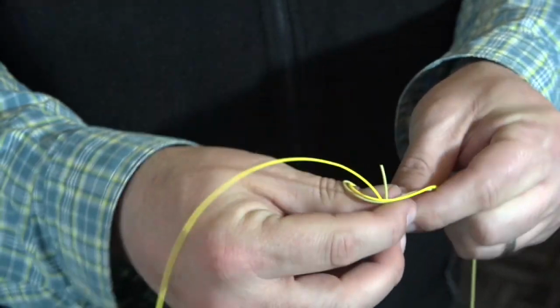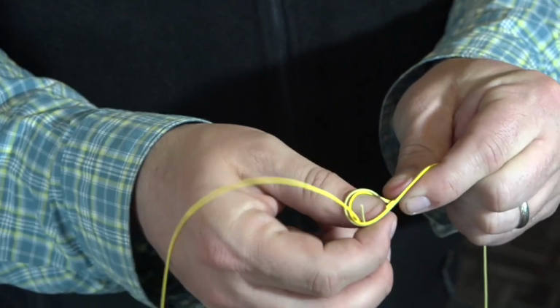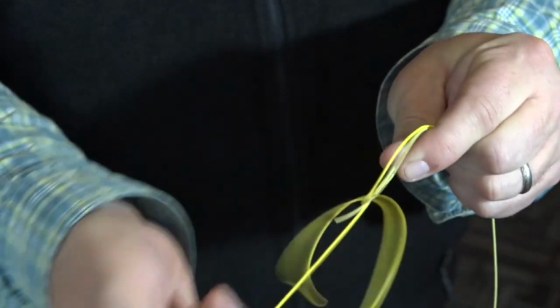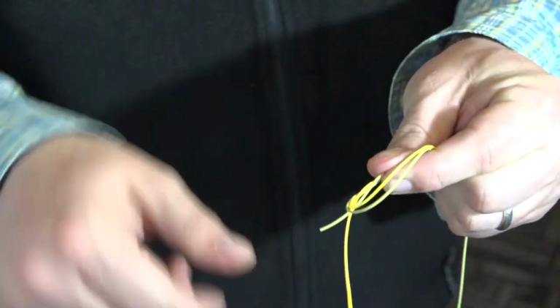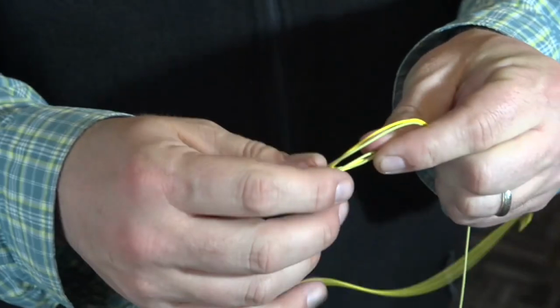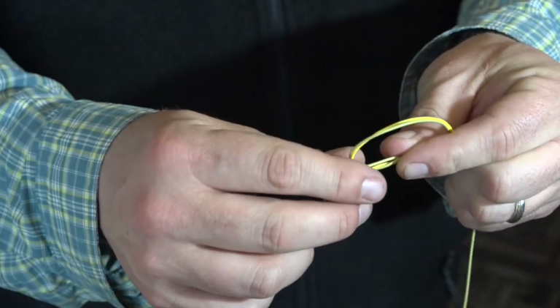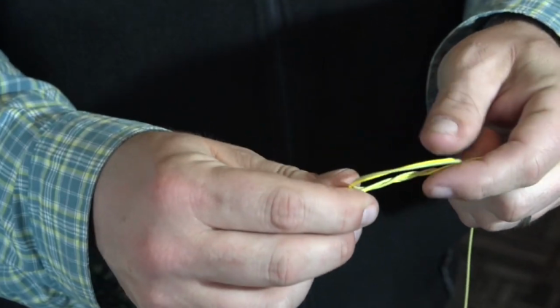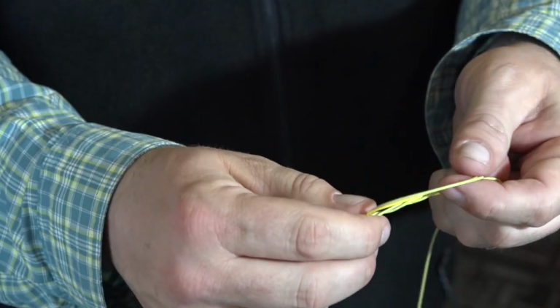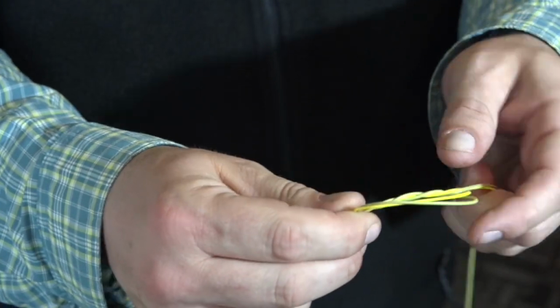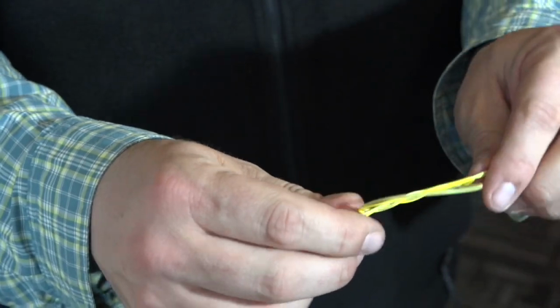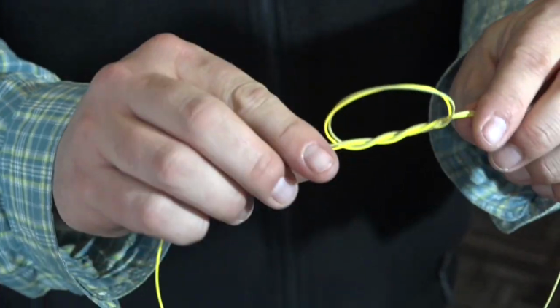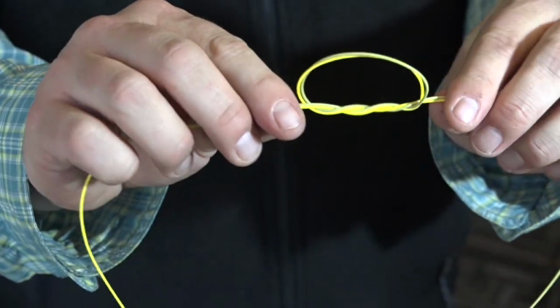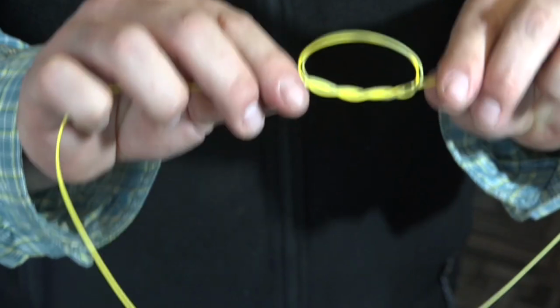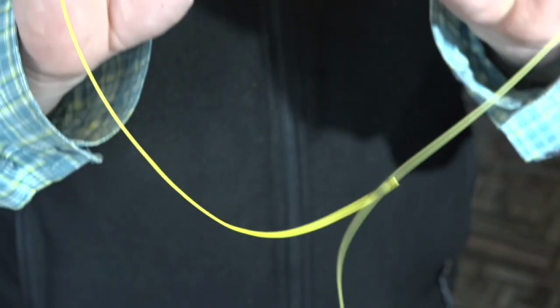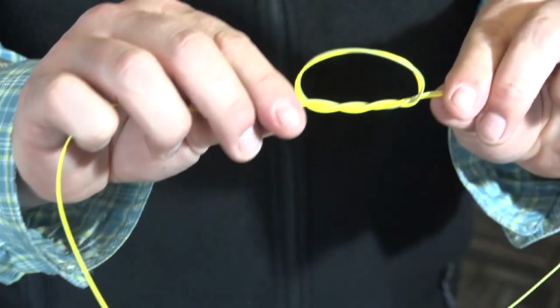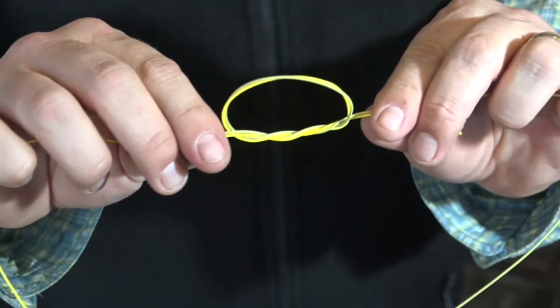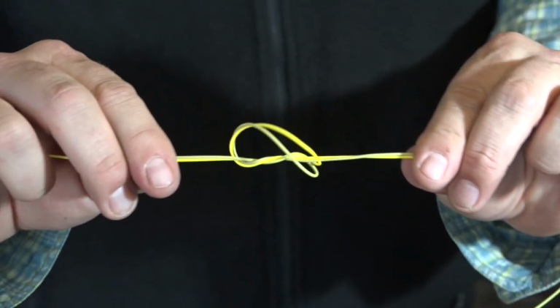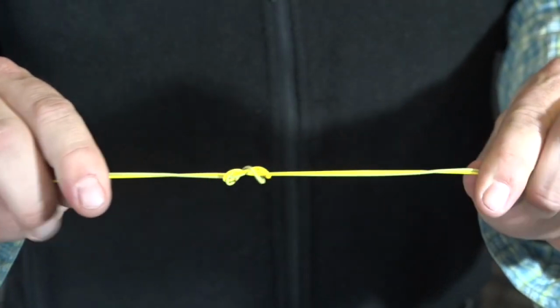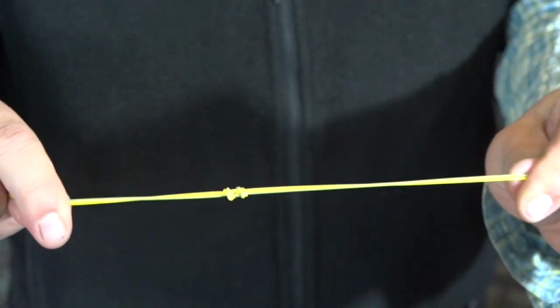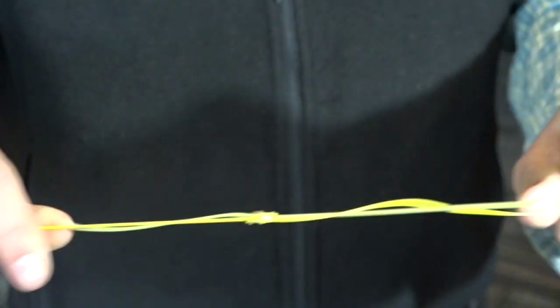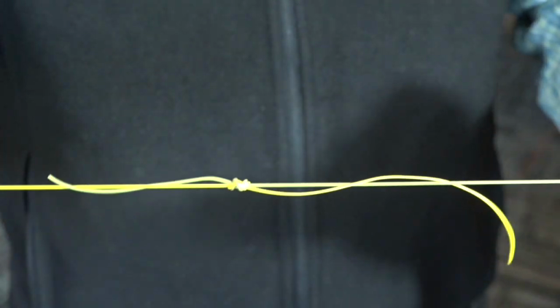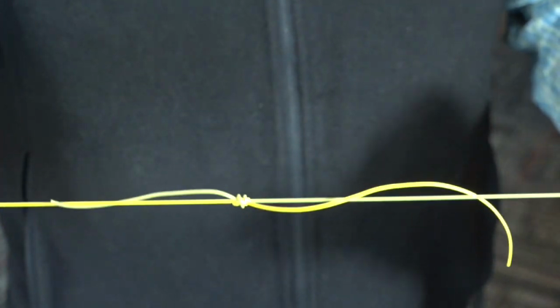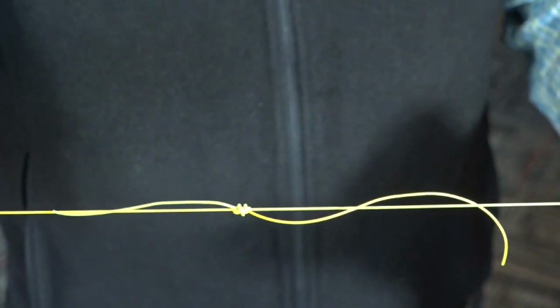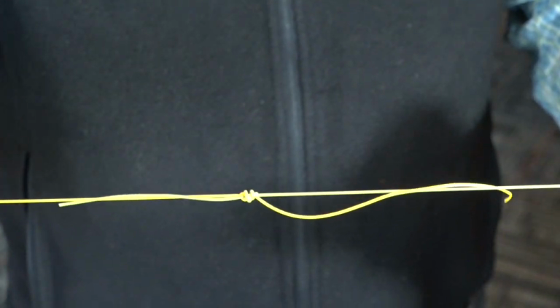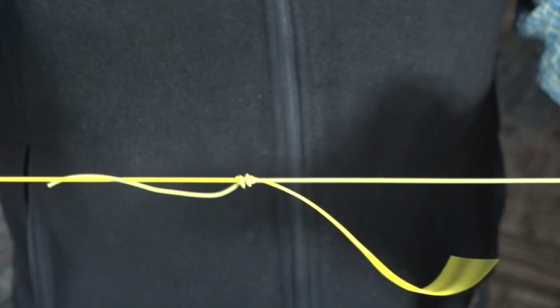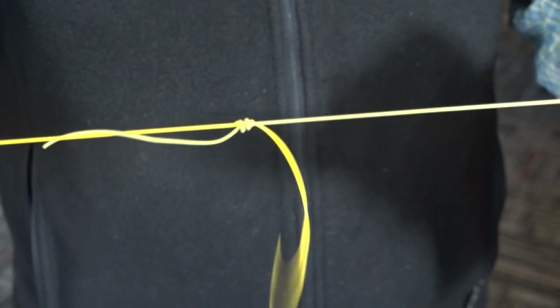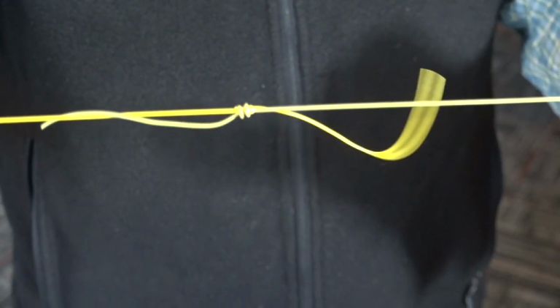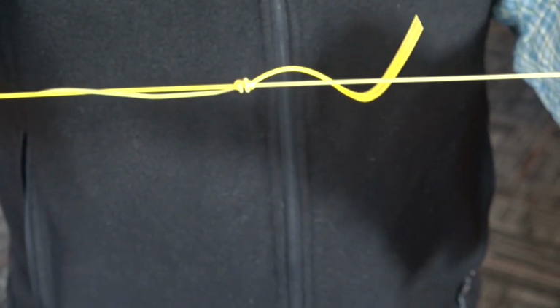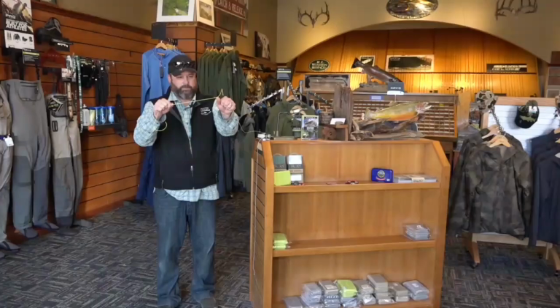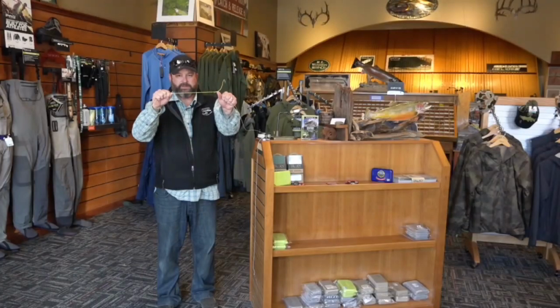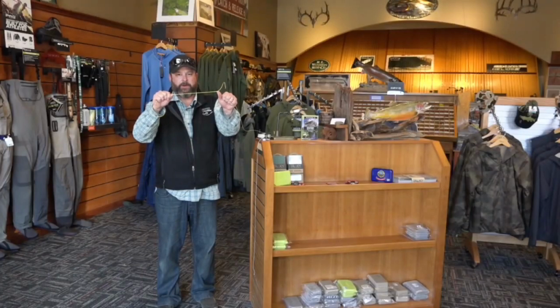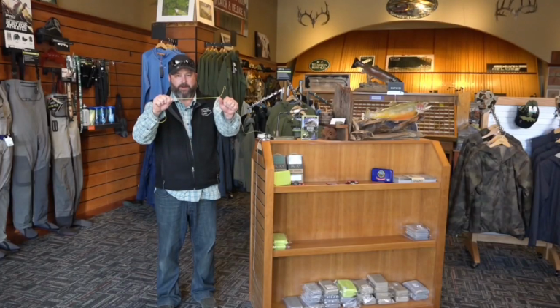As long as these loops are fairly even, lubricate the knot so it doesn't cinch, and tighten it down. Clip off the tag ends — it's a nice clean knot, very strong for close-diameter connections.